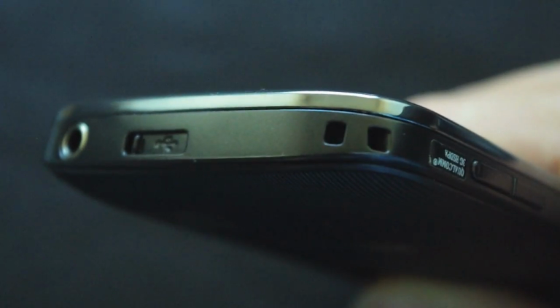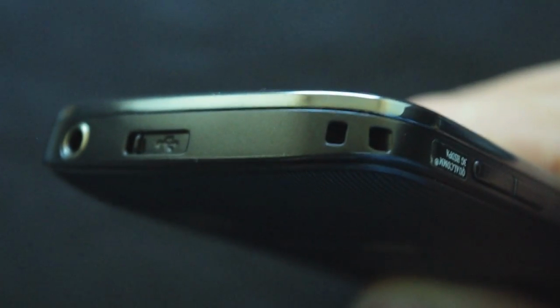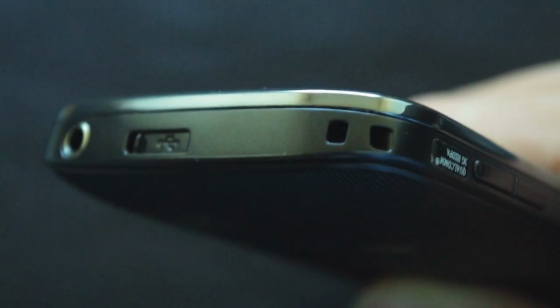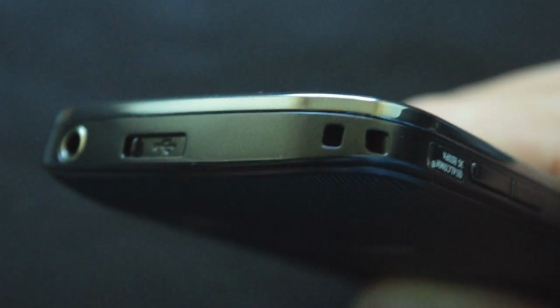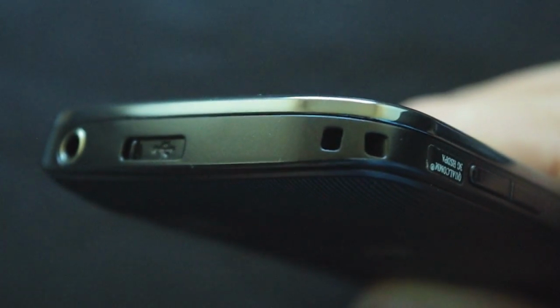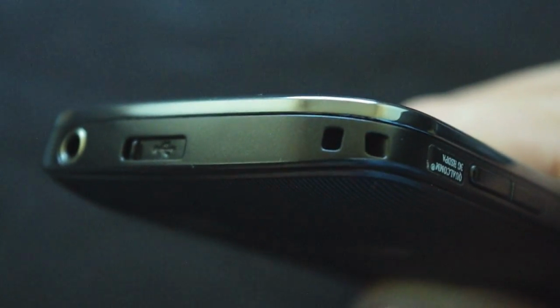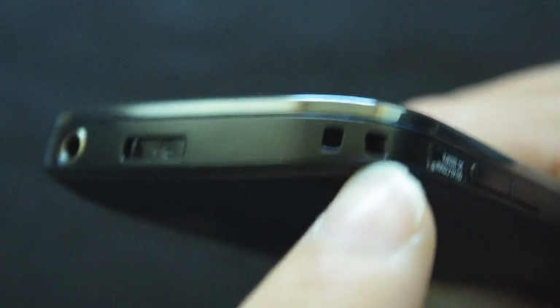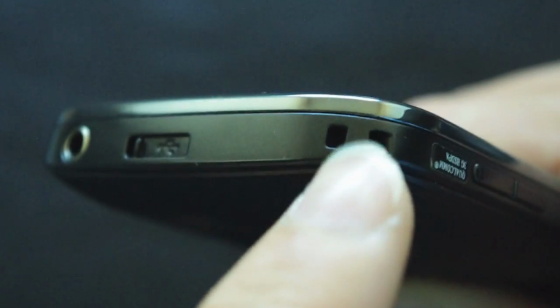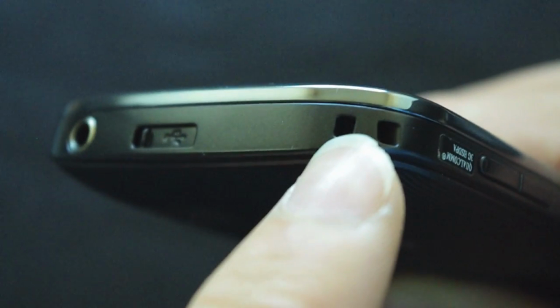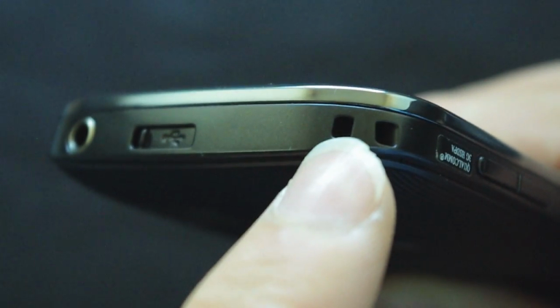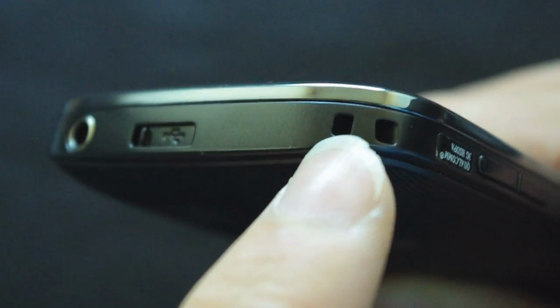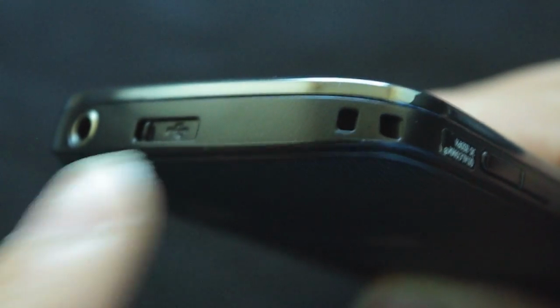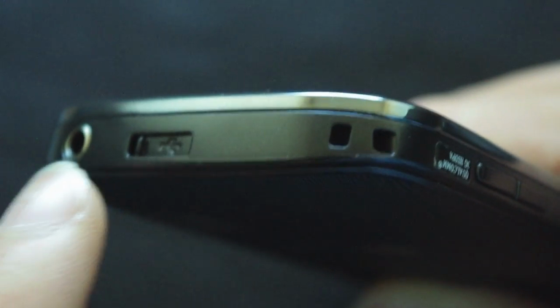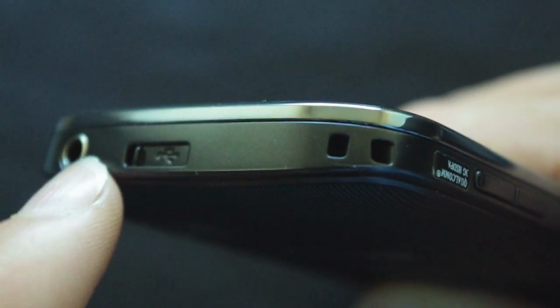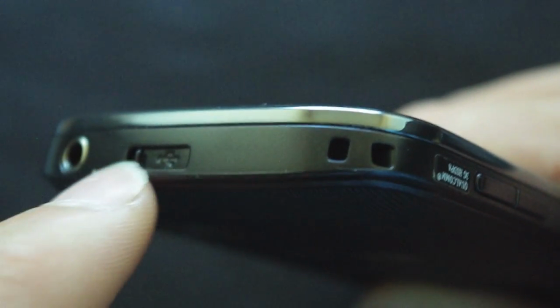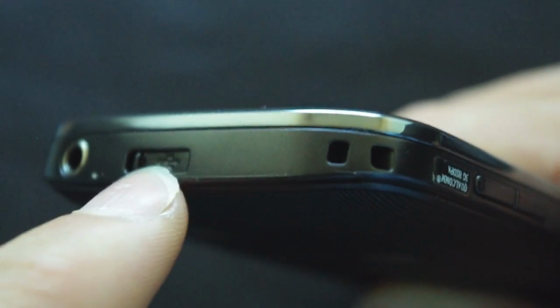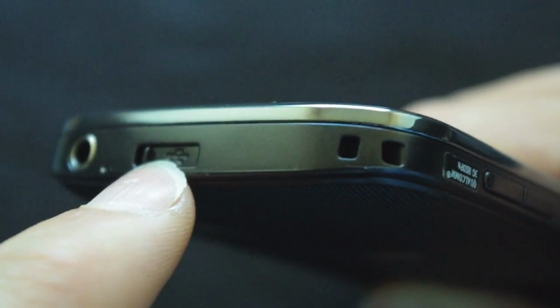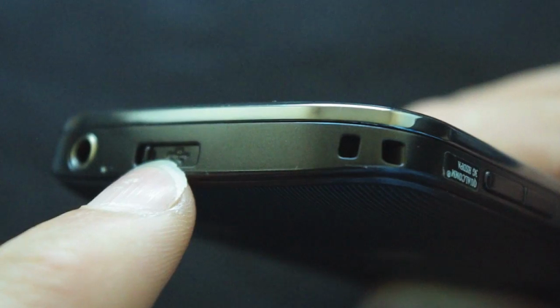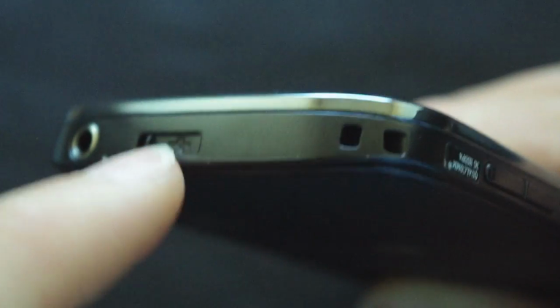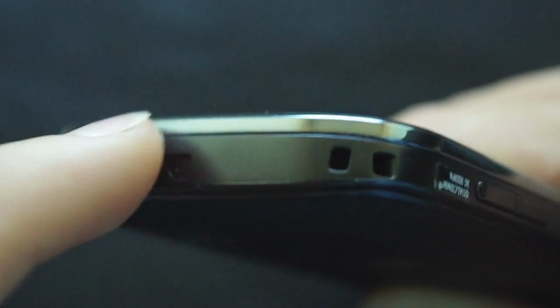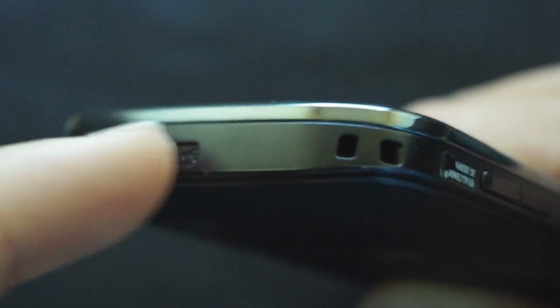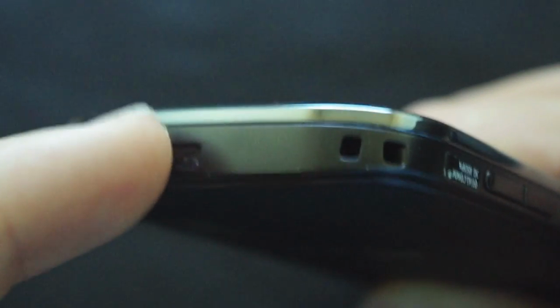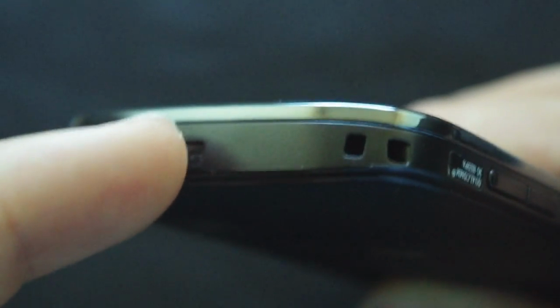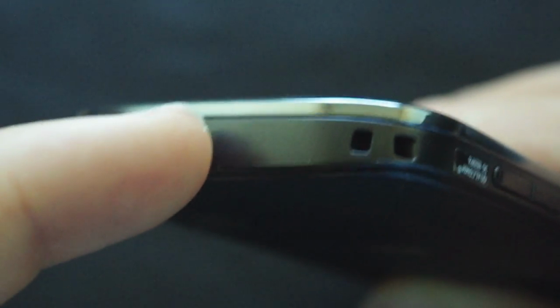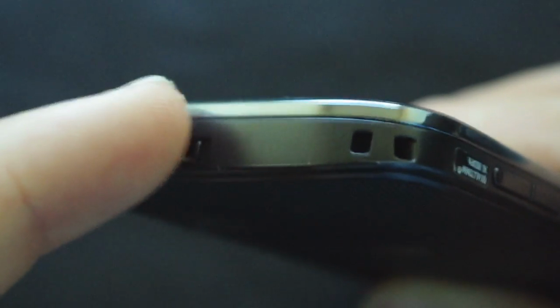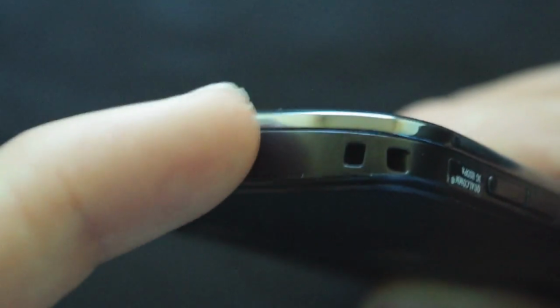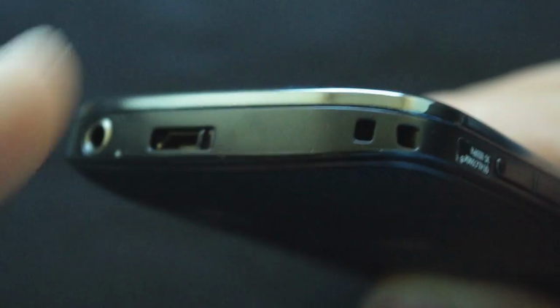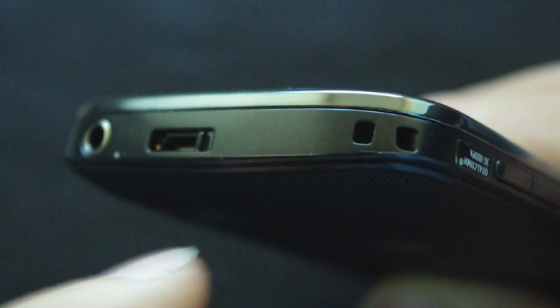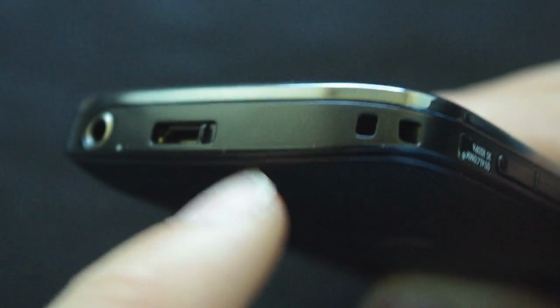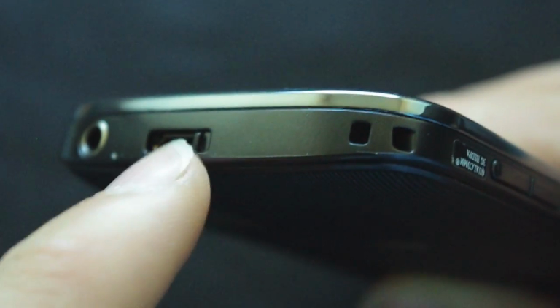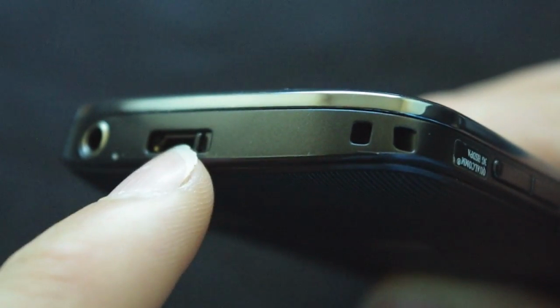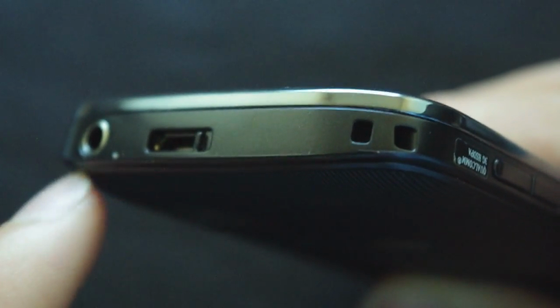On the top you have the lanyard connectors to thread a lanyard through. You also have a nicely hidden USB slot to charge up — mini USB — and you also have the standard headphone jack.